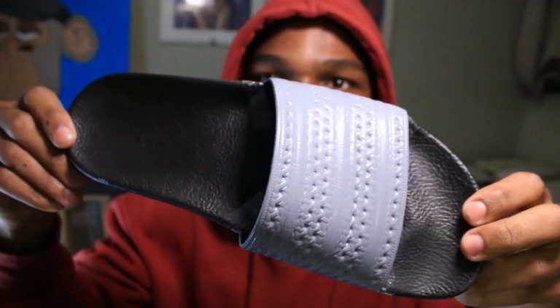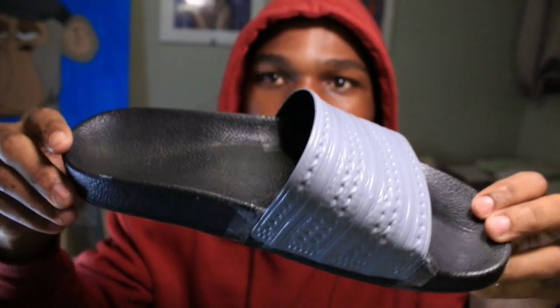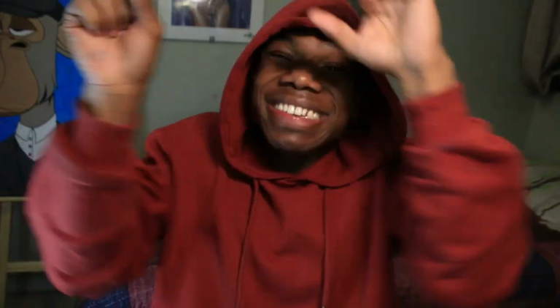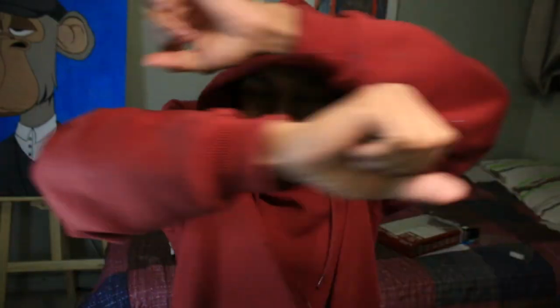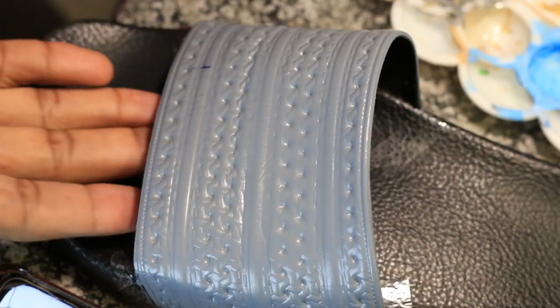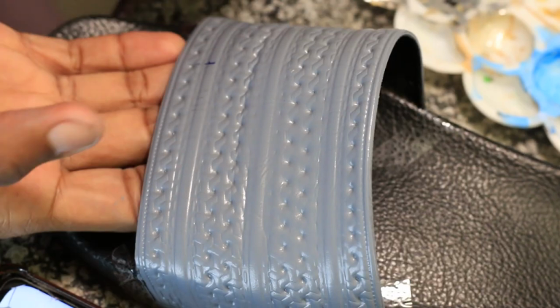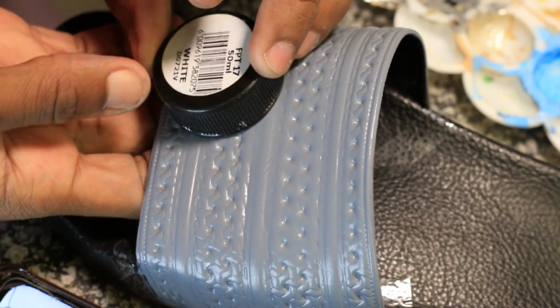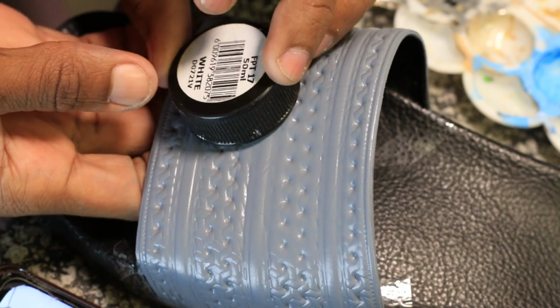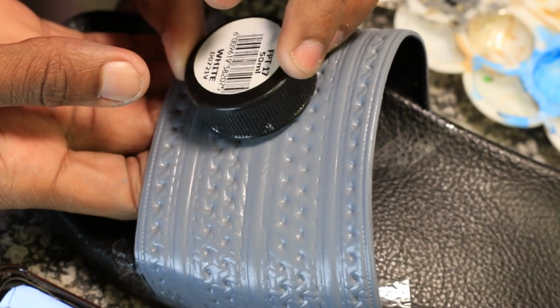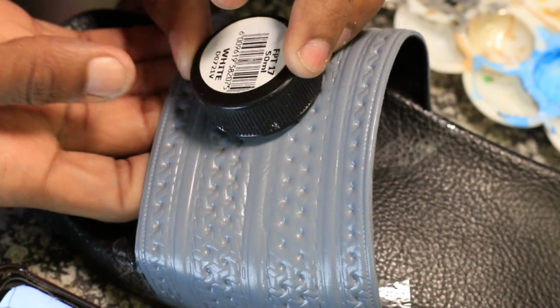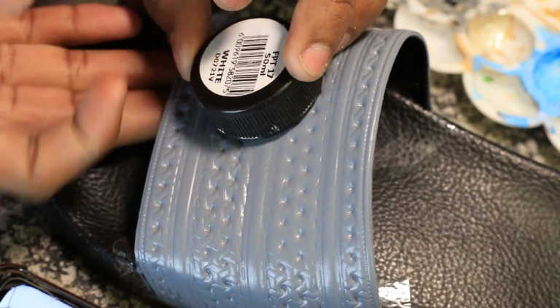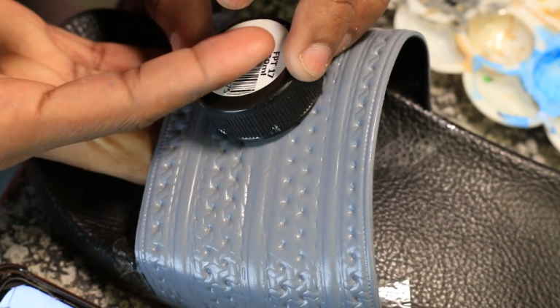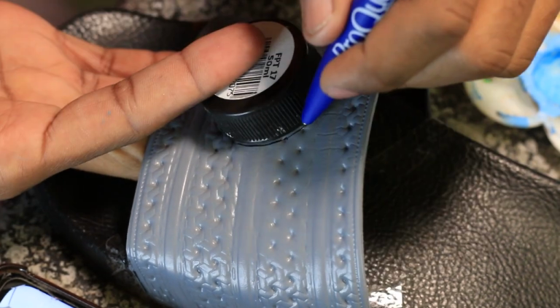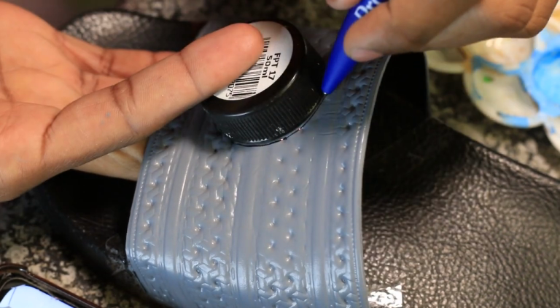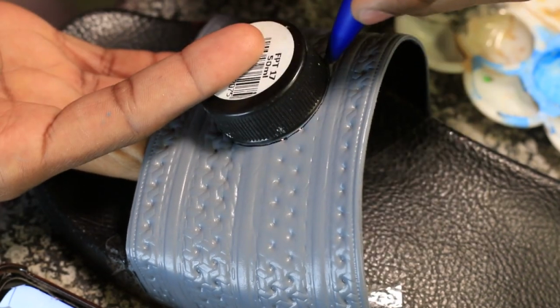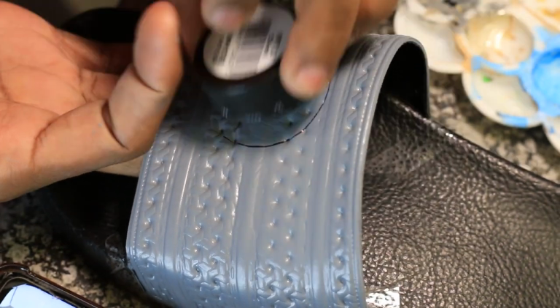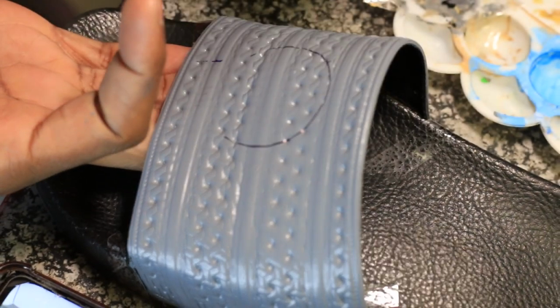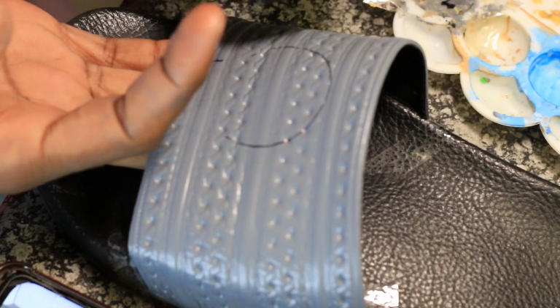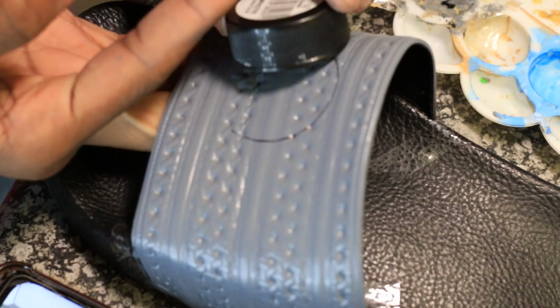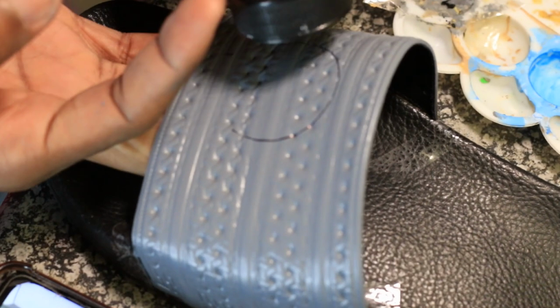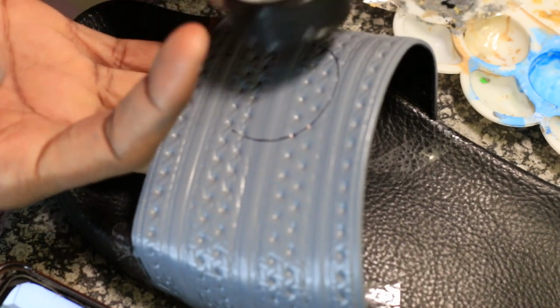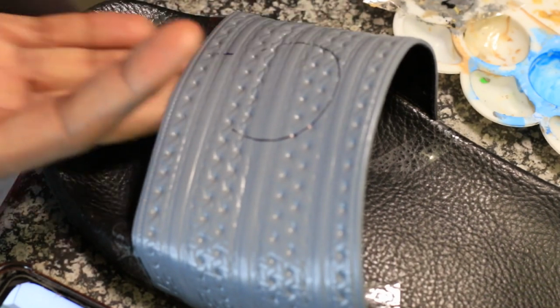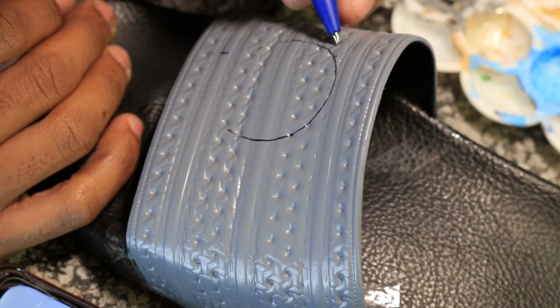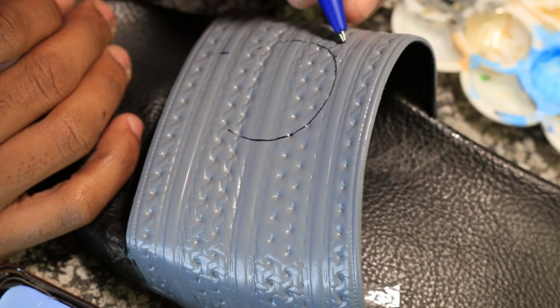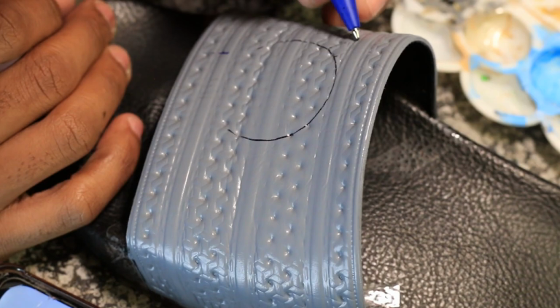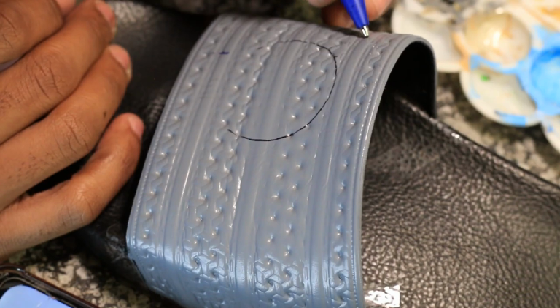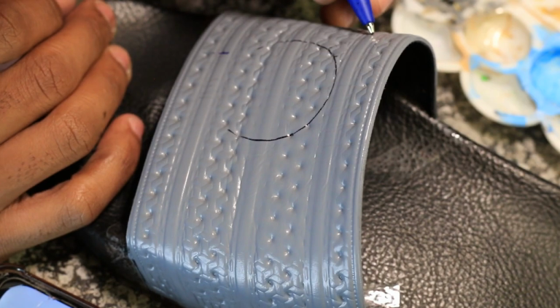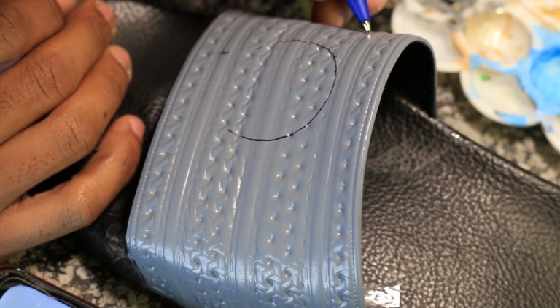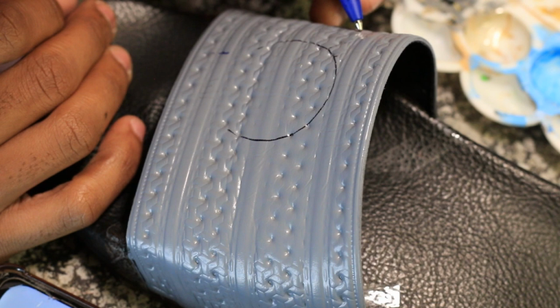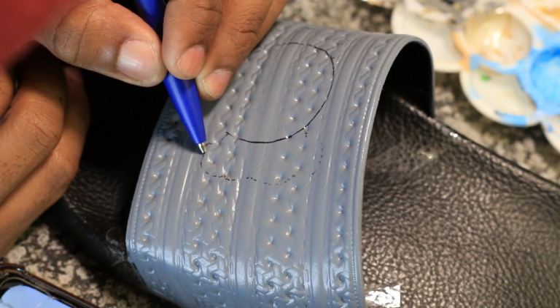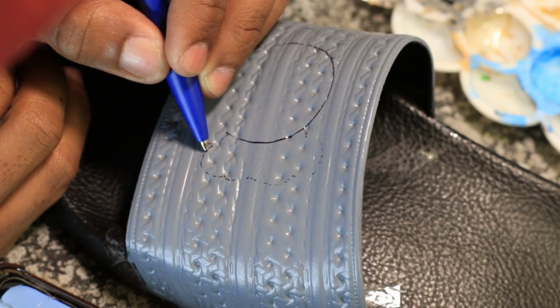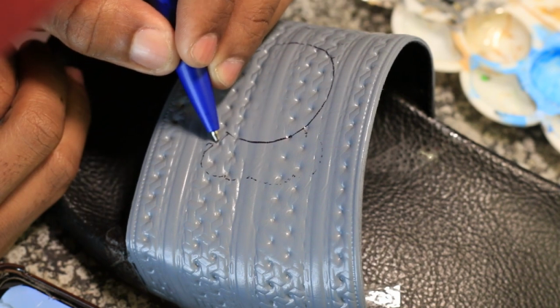I'll be using this tool to make a perfect circle — there you go. It's looking clean. After this I'll just be tracing where I'll be drawing.